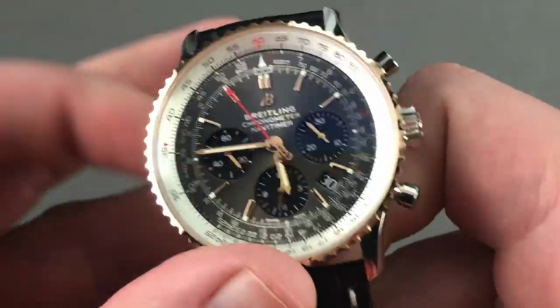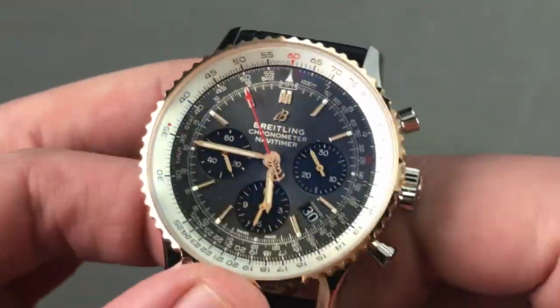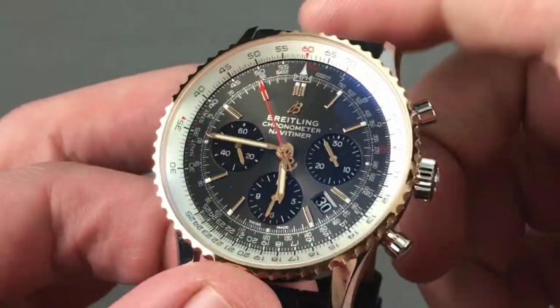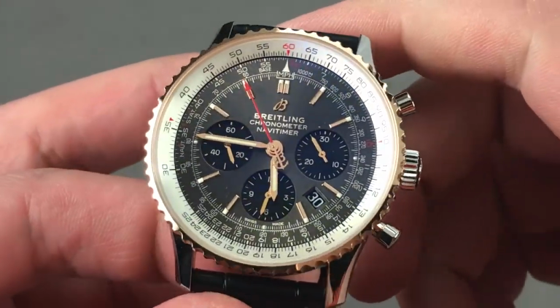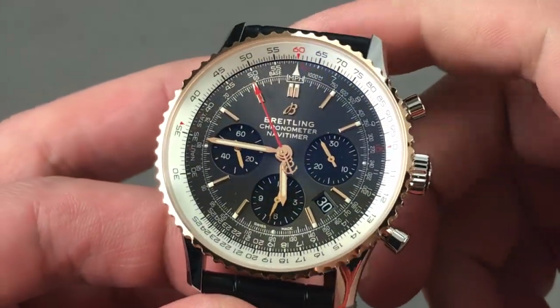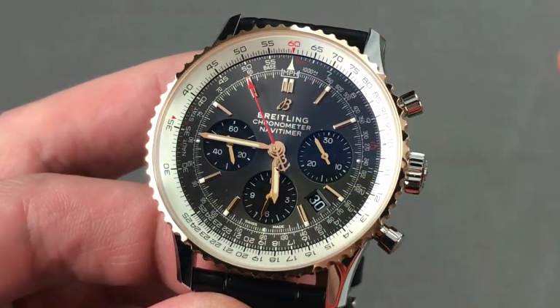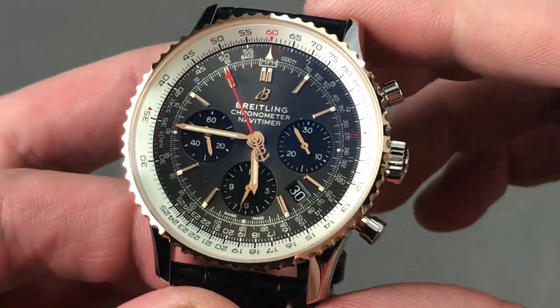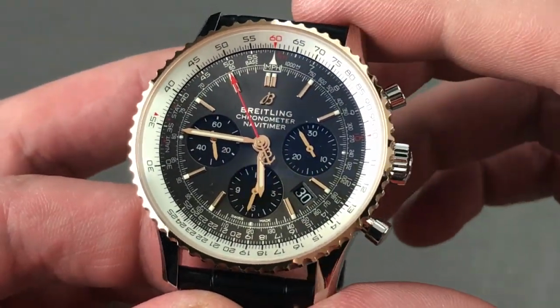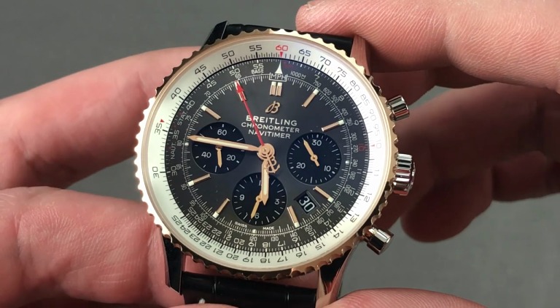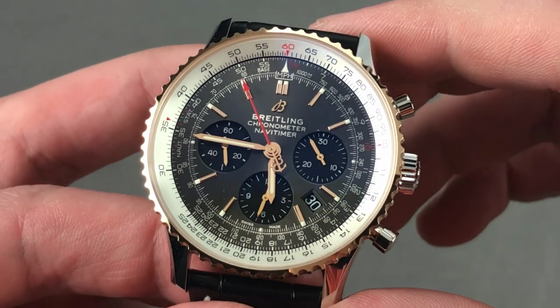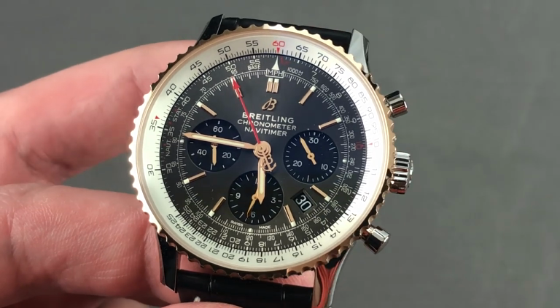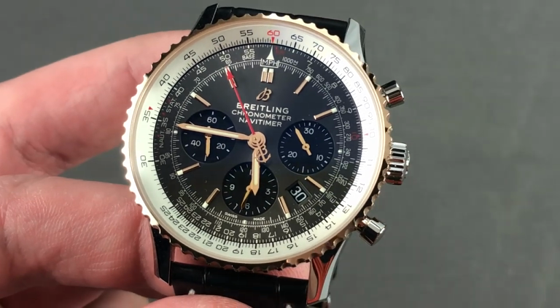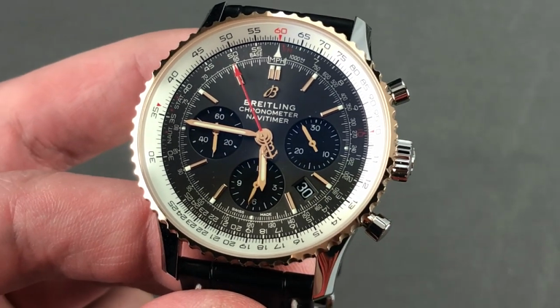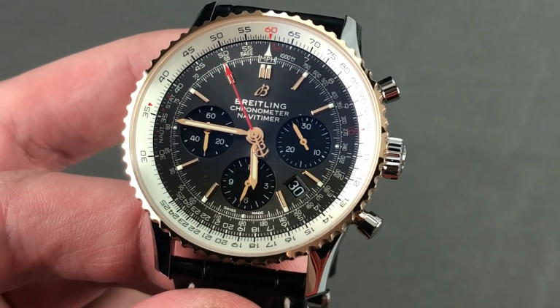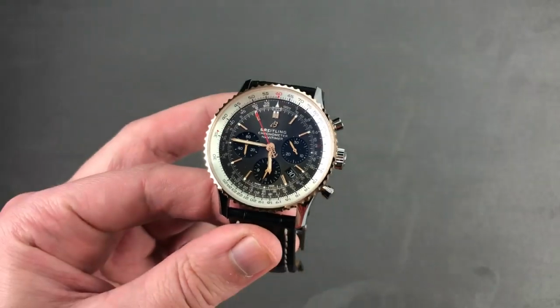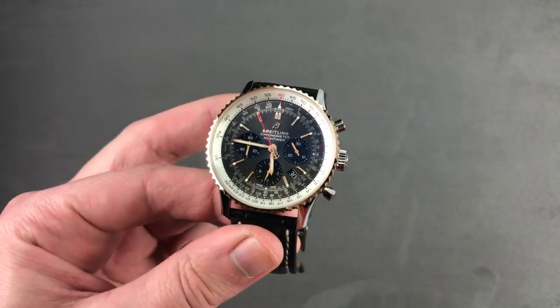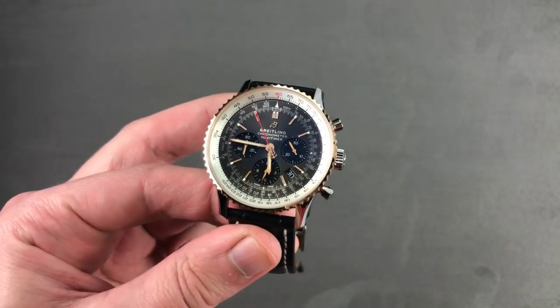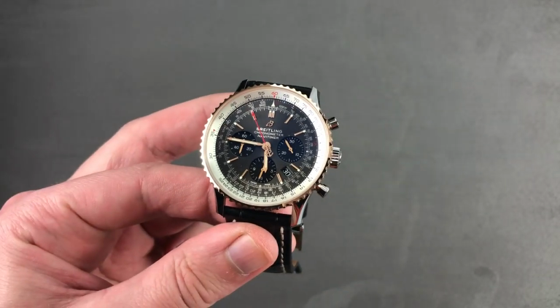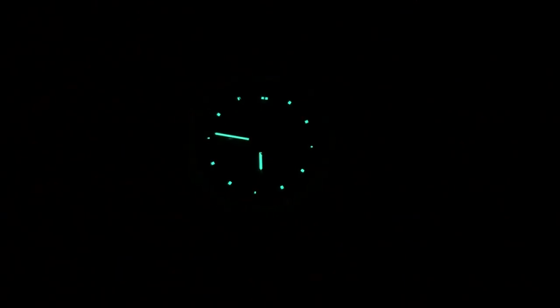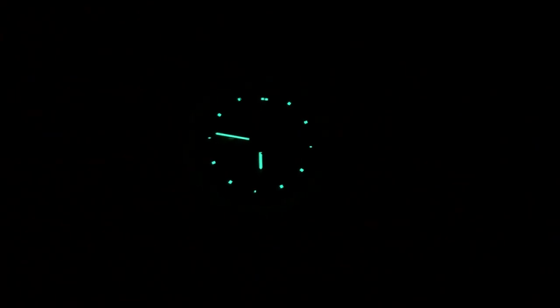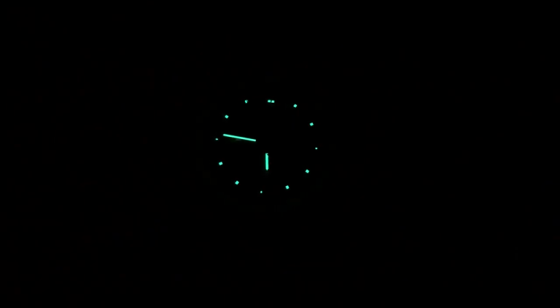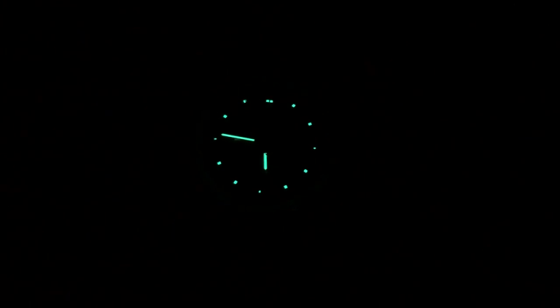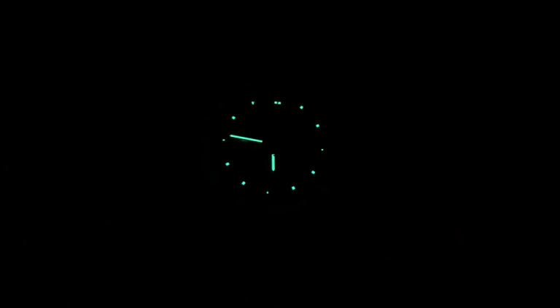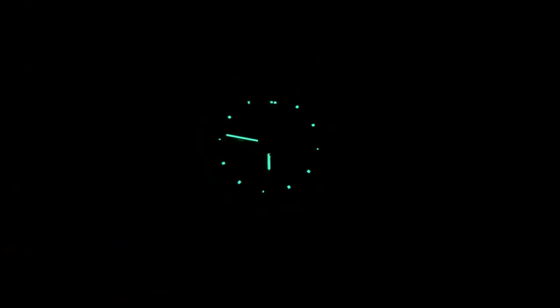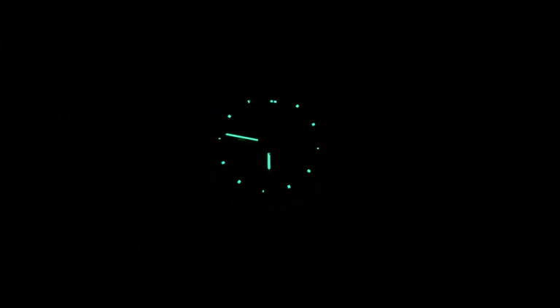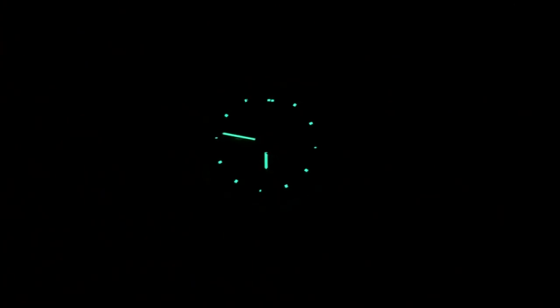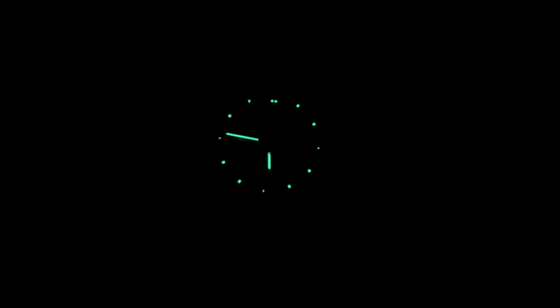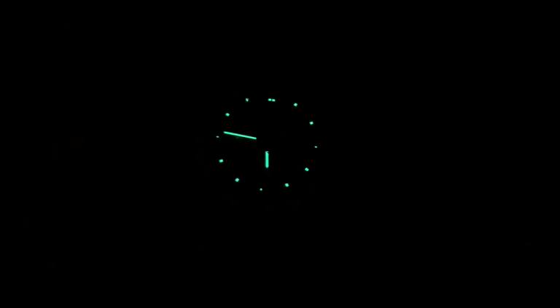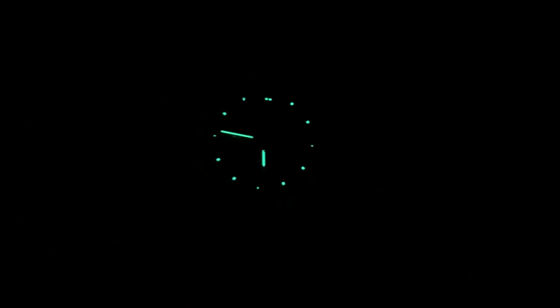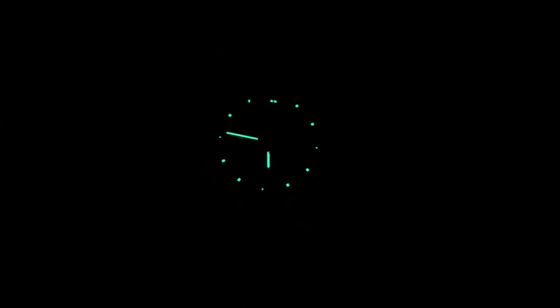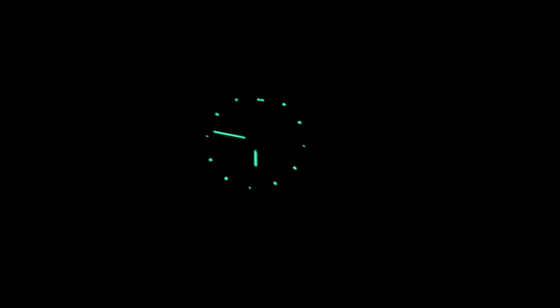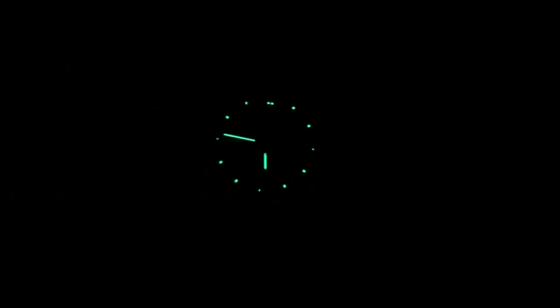Email tmasso at thewatchbox.com for purchase and pricing details of the ultimate and most traditional of pilot's watches. Rolex is the Sub, Omega is the Speedy Pro — the Navitimer is Breitling. Own the icon.